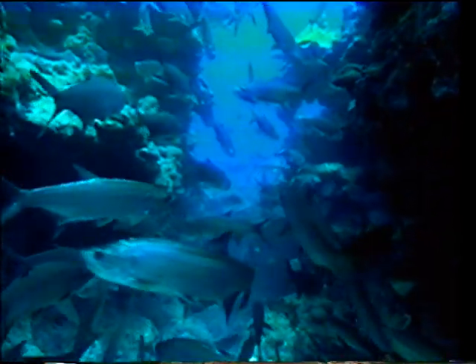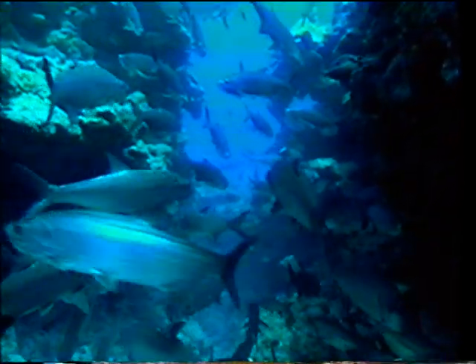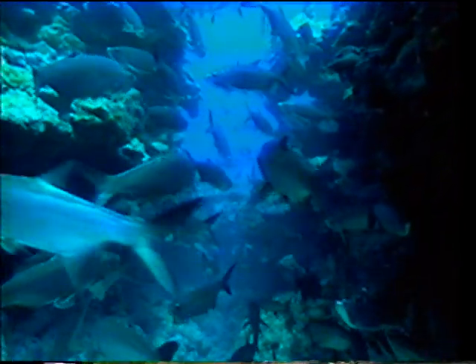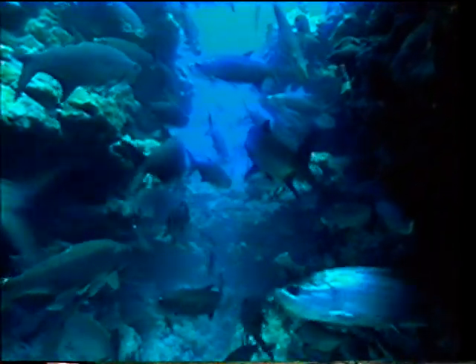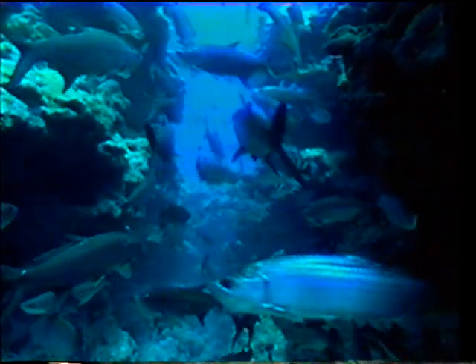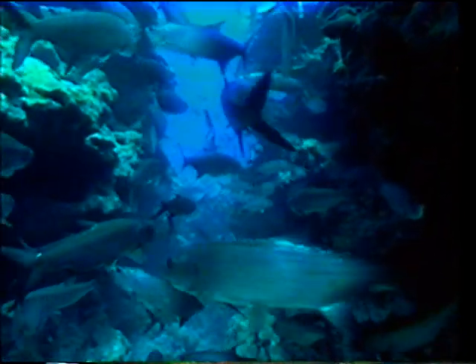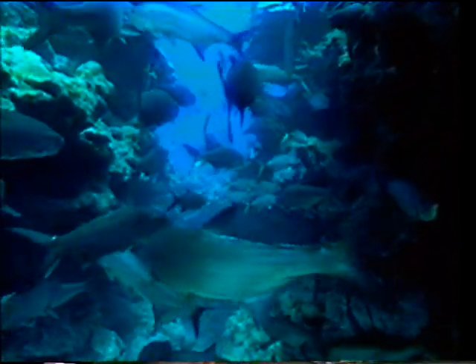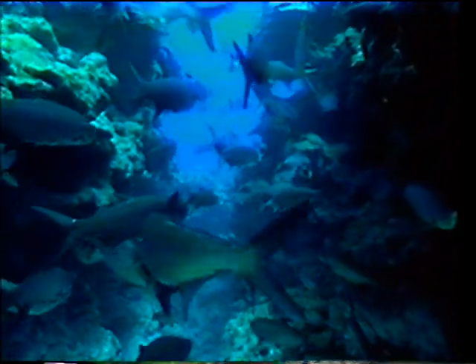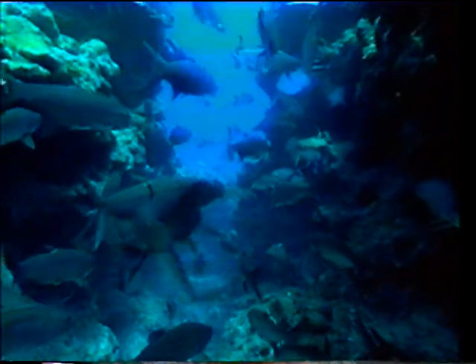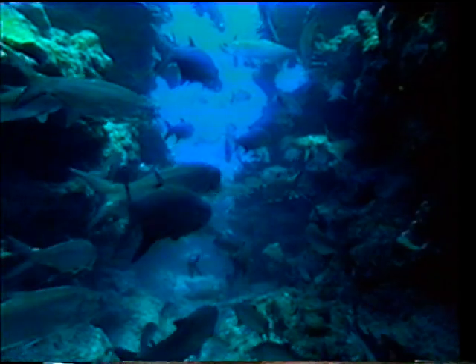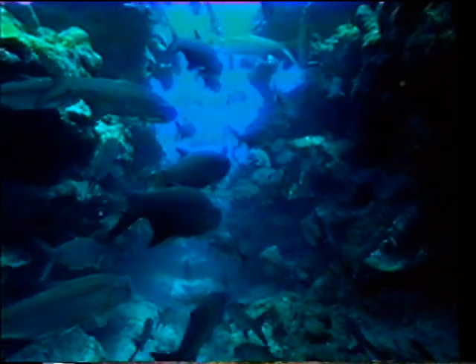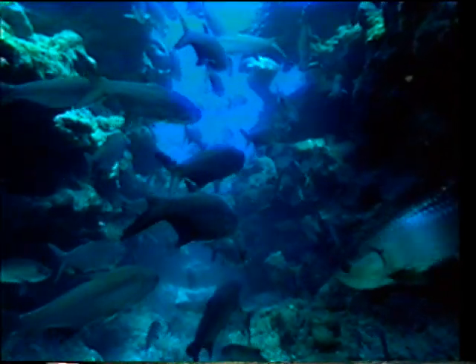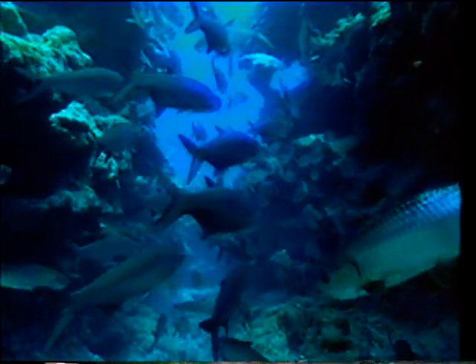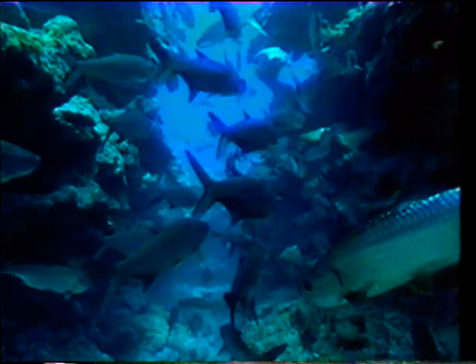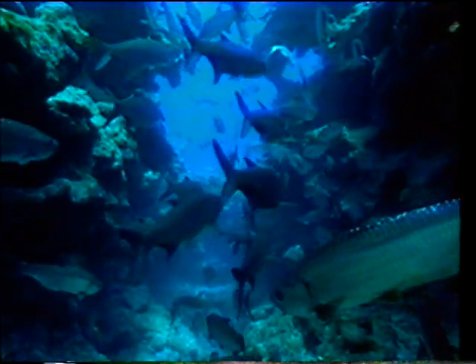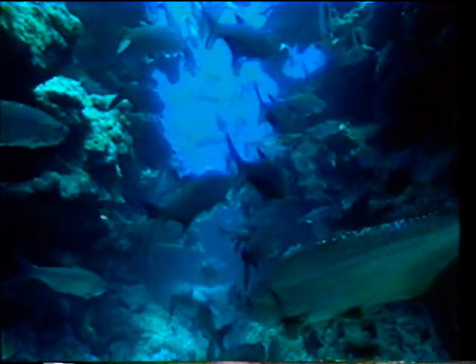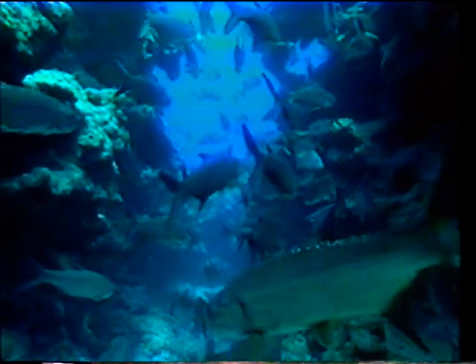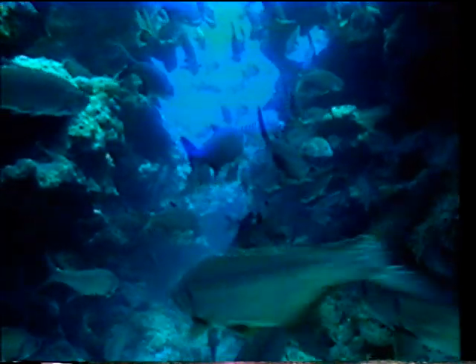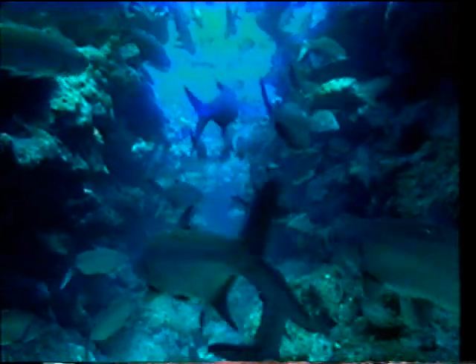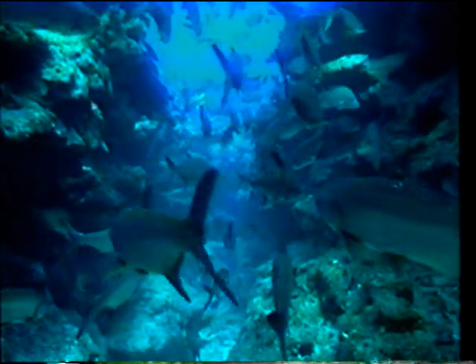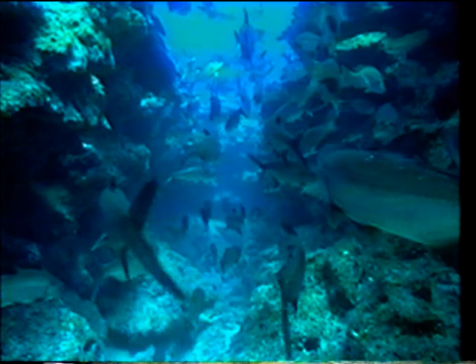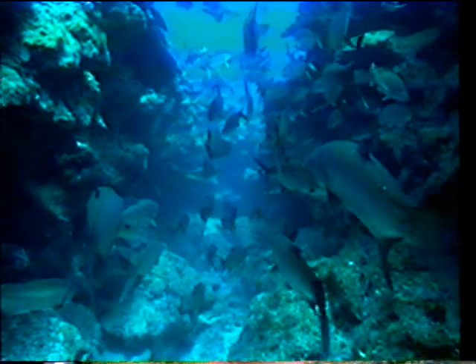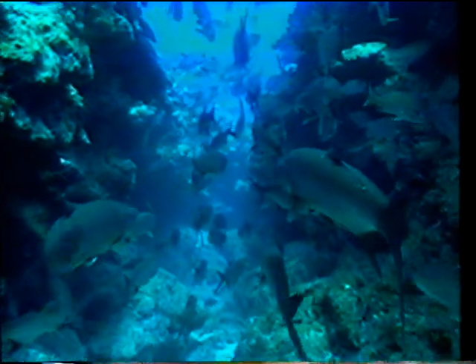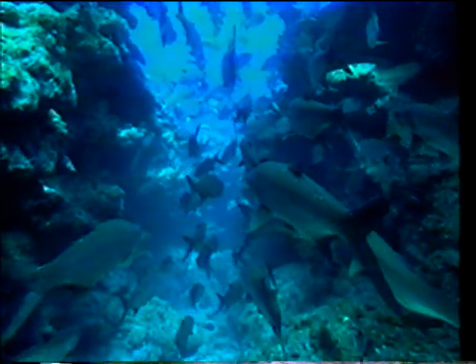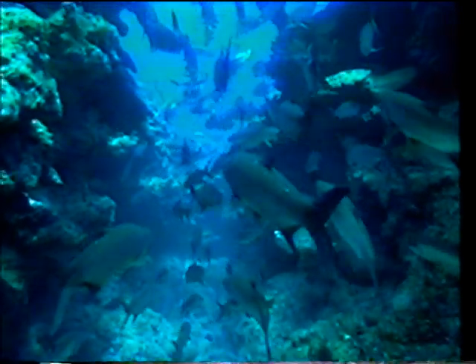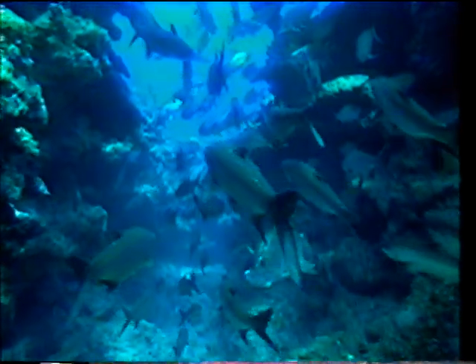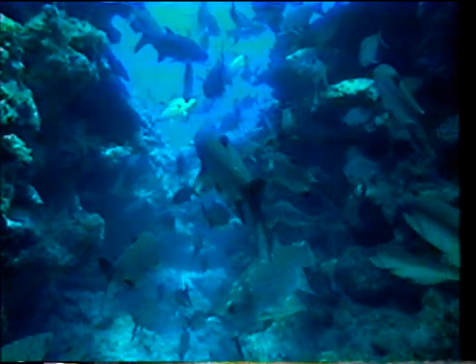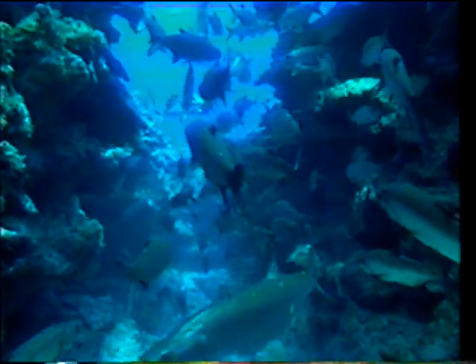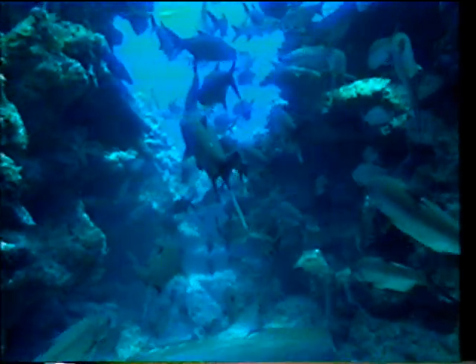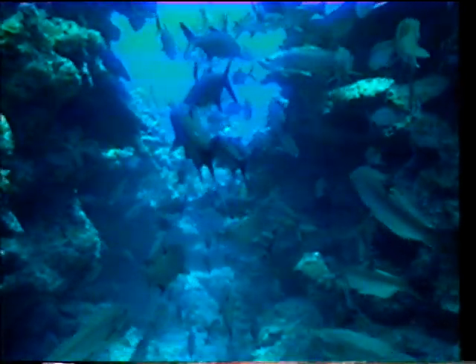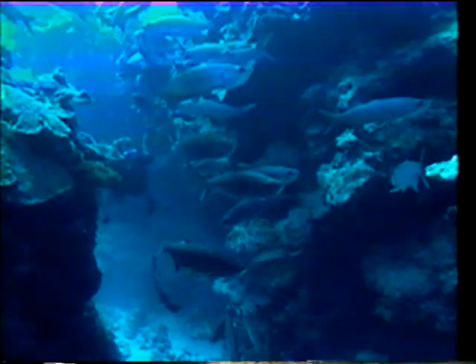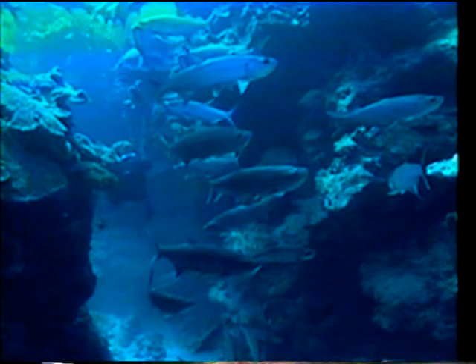The tarpon is a great favourite with sporting fishermen, because it is a very powerful fighter. It's one of the few fish that can live in both salt and fresh water. These are gliding through one of Grand Cayman's favourite dive sites, tarpon alley.